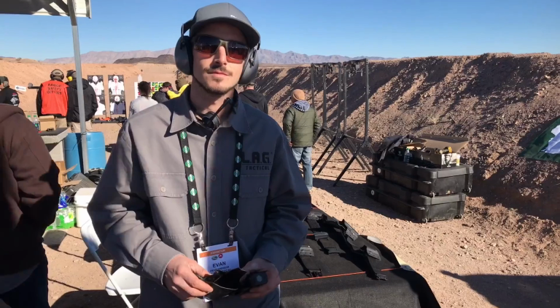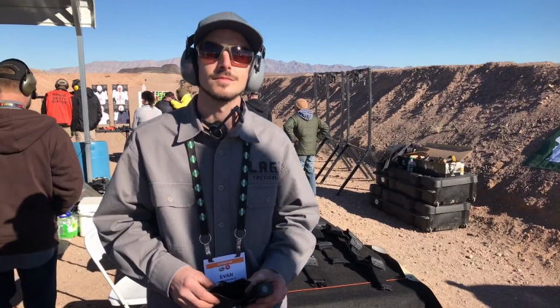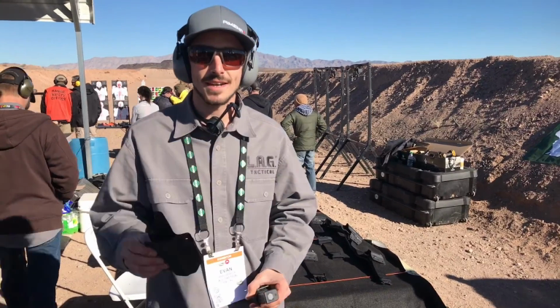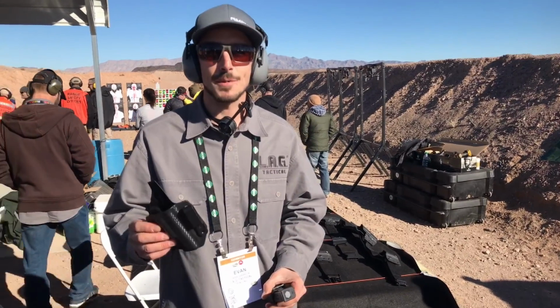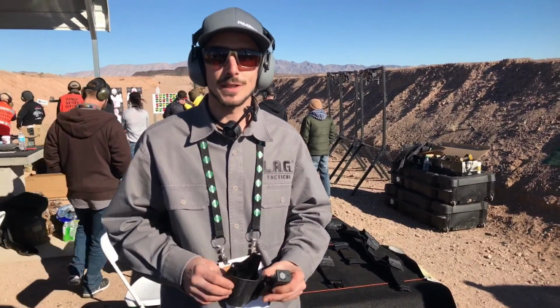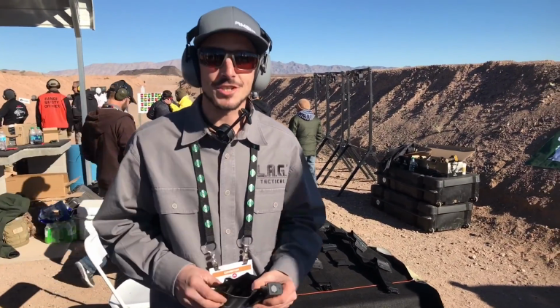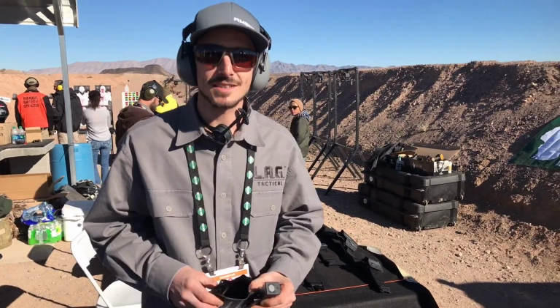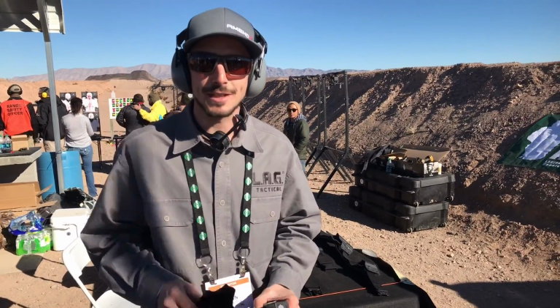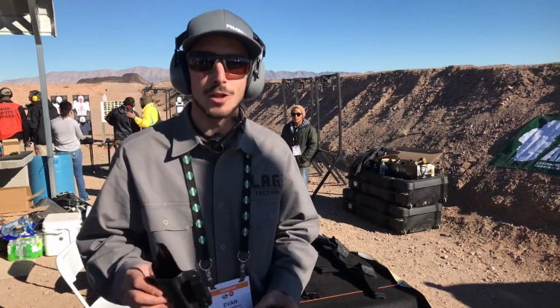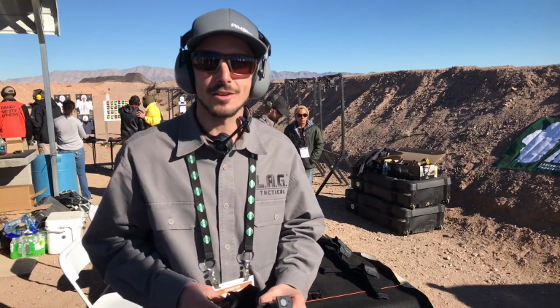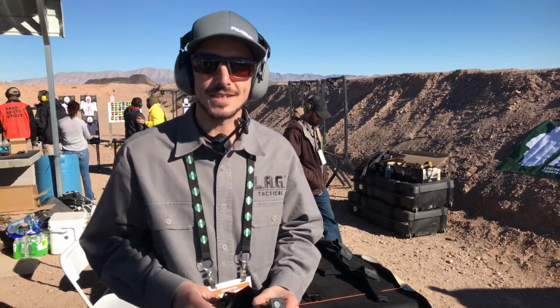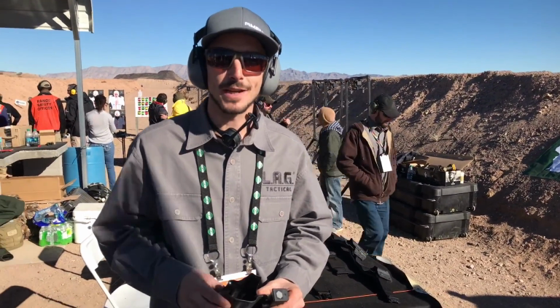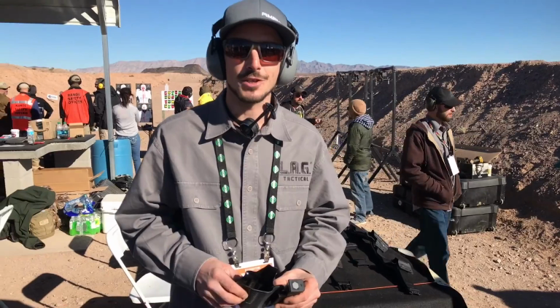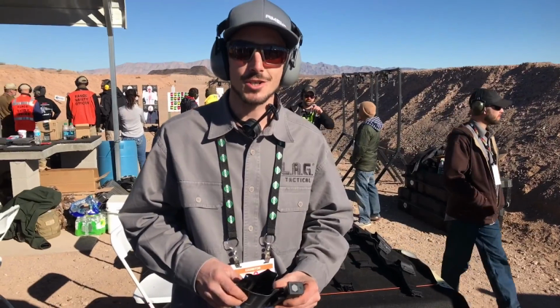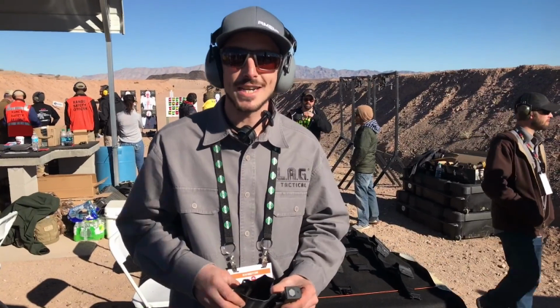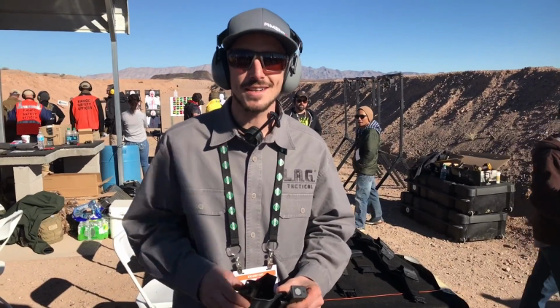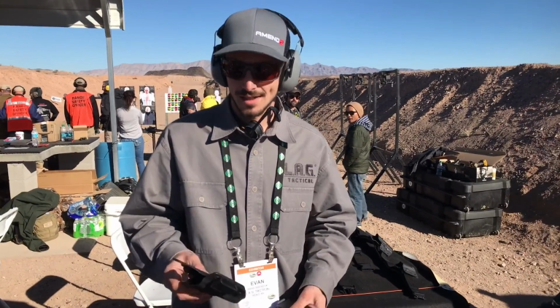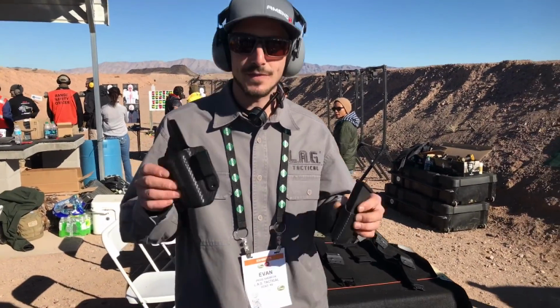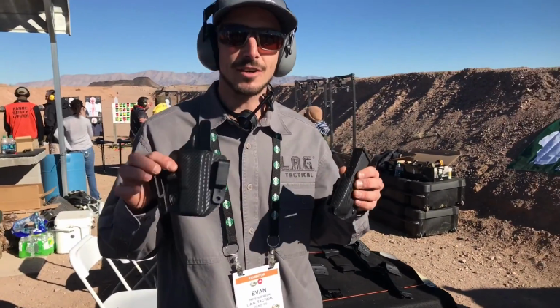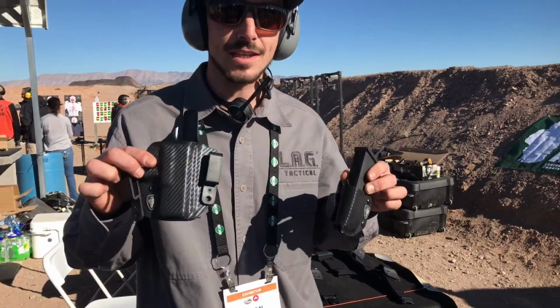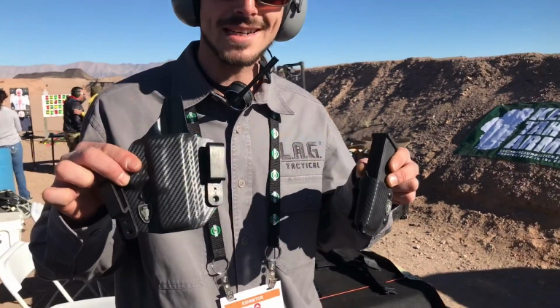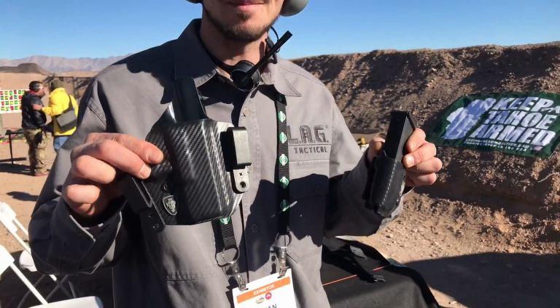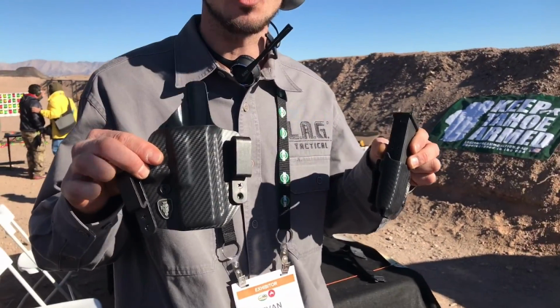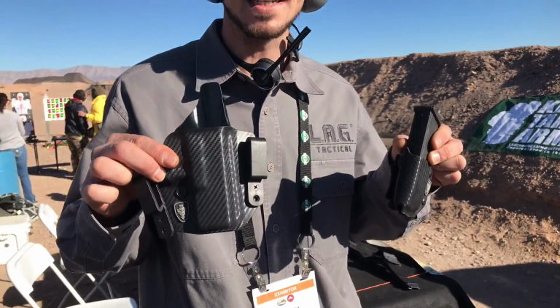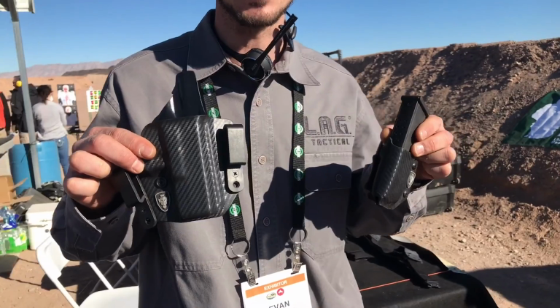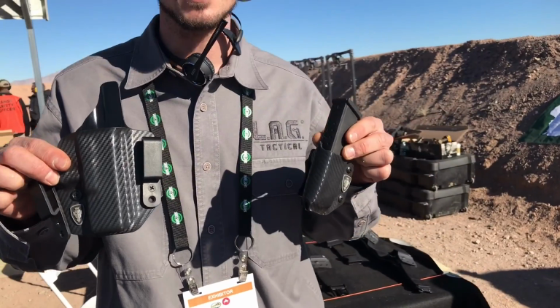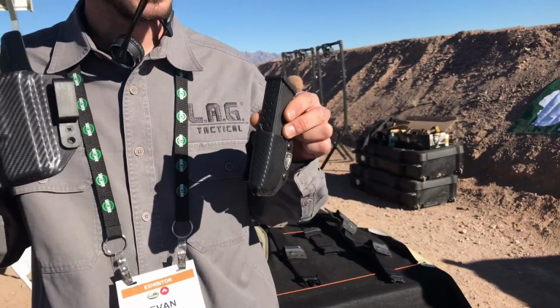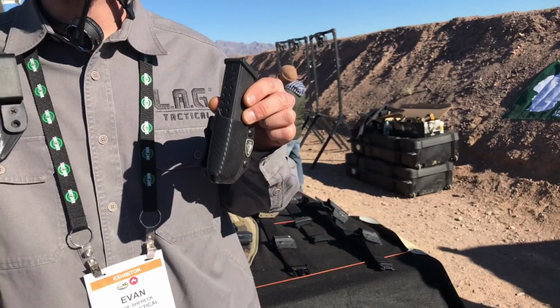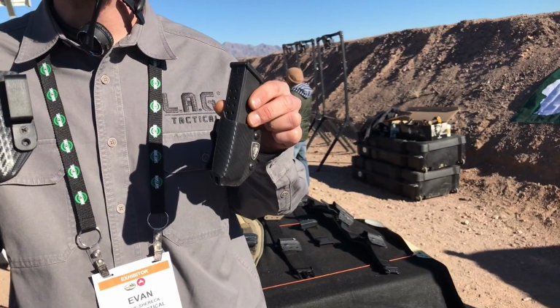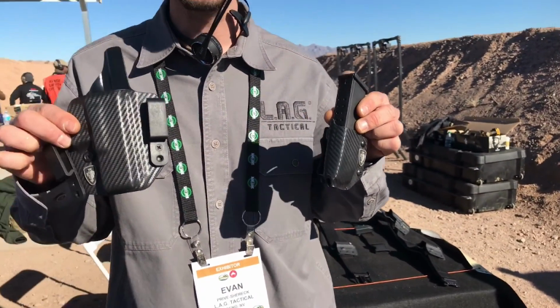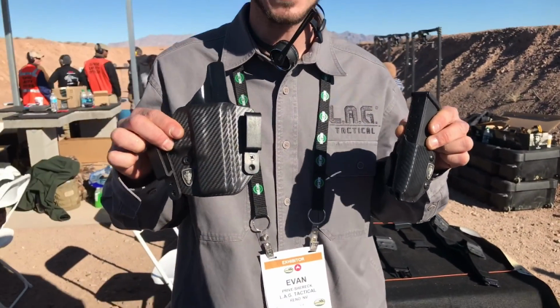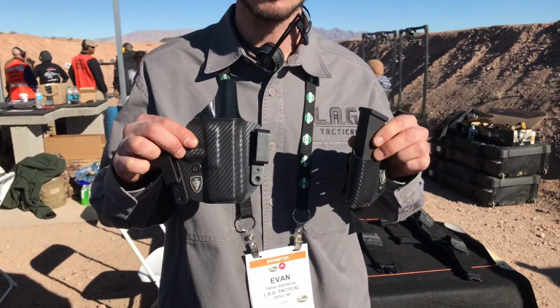Hi guys, I'm Evan with LAG Tactical. We came all the way down to Vegas from Reno for SHOT Show Range Day. We've got here the Craig Sawman Sawyer Signature Series — this is our flagship holster and mag carrier.